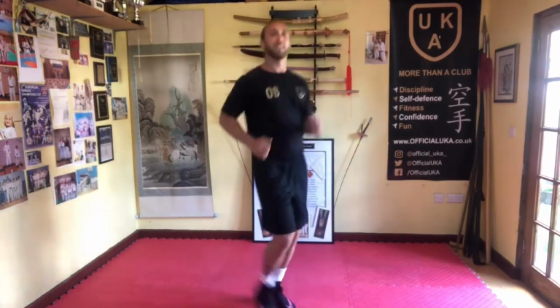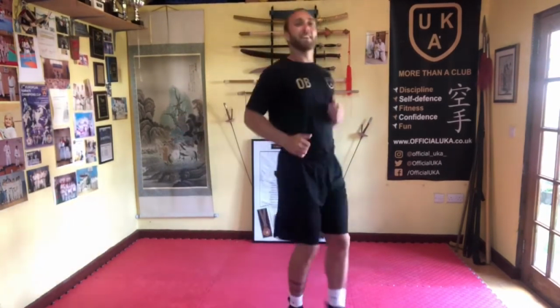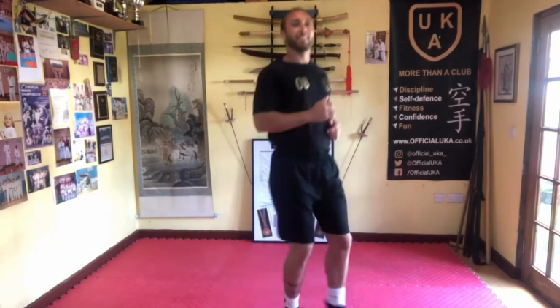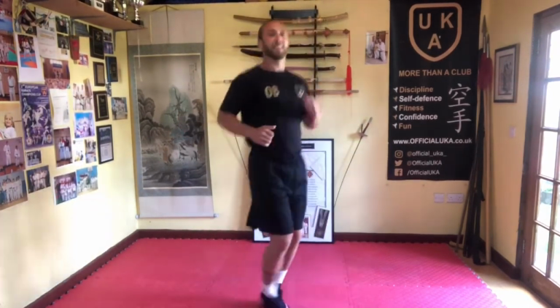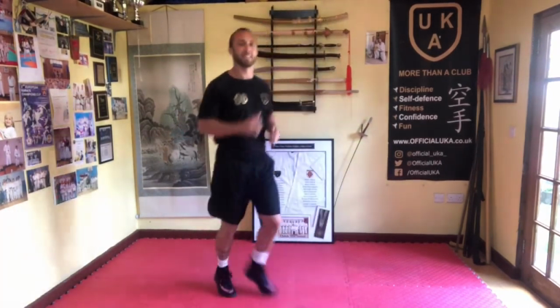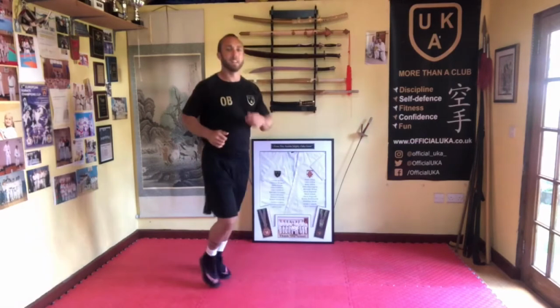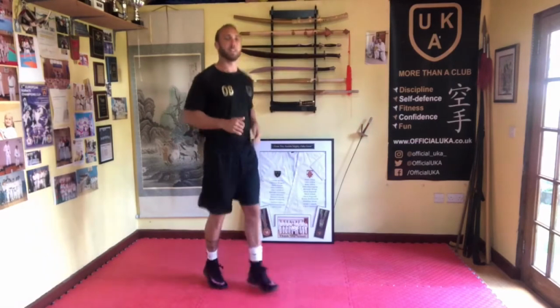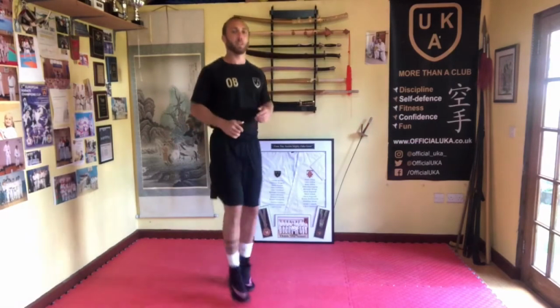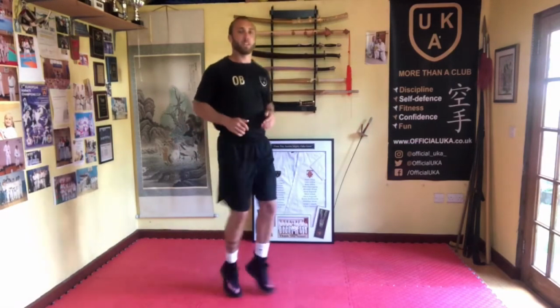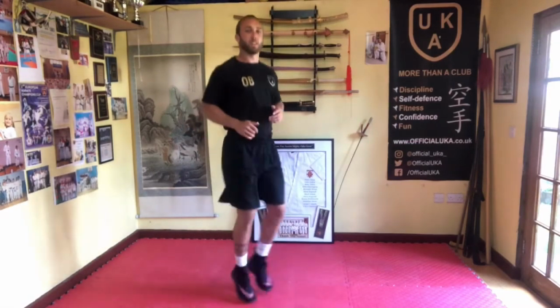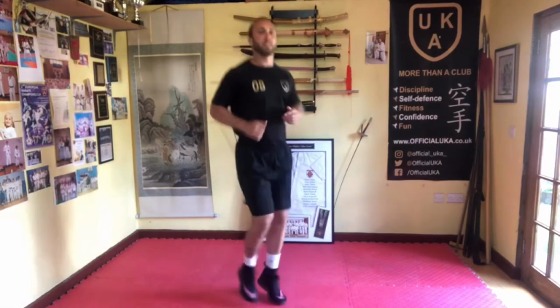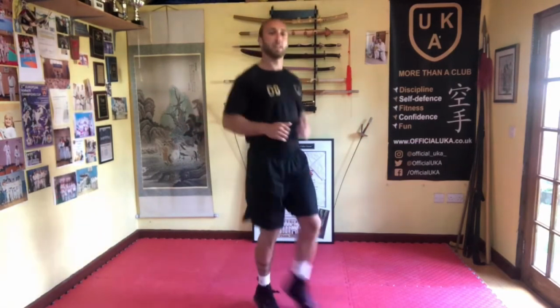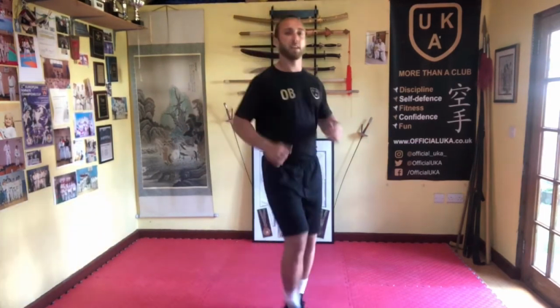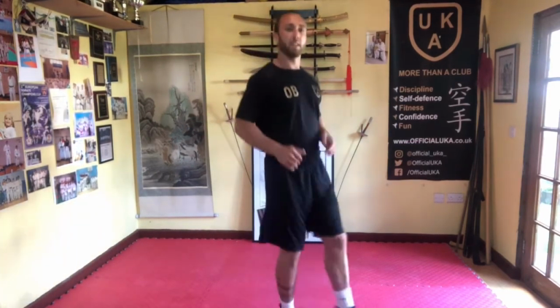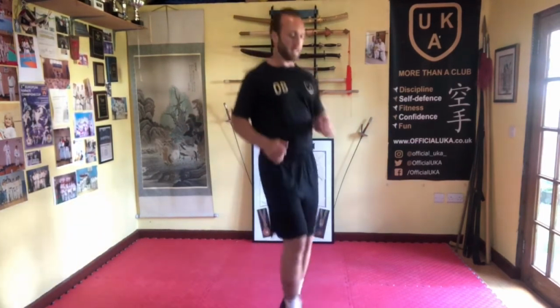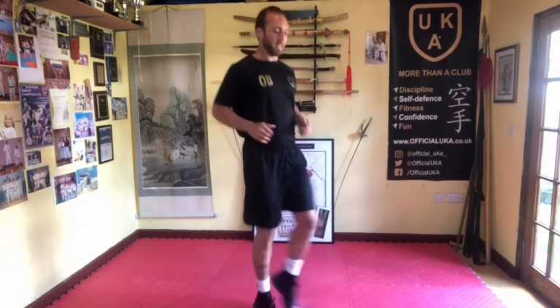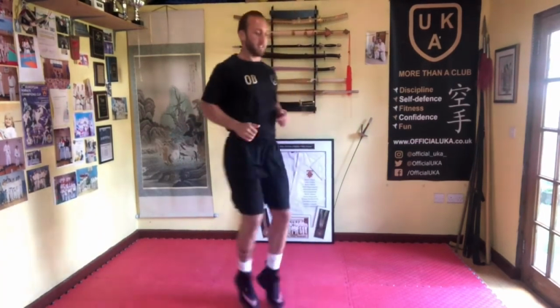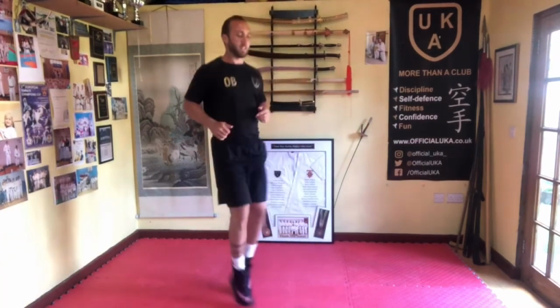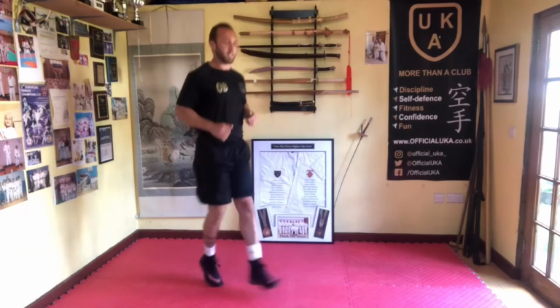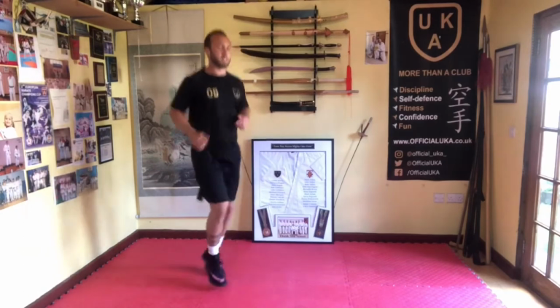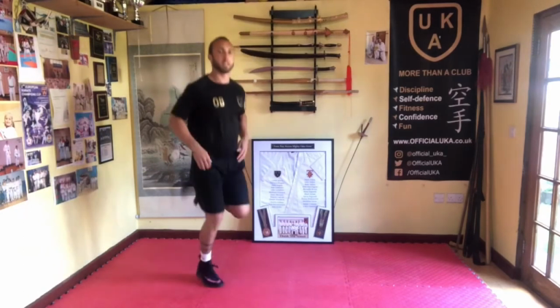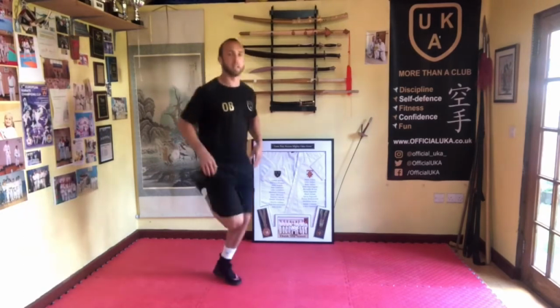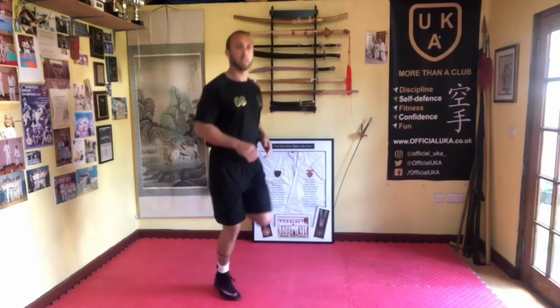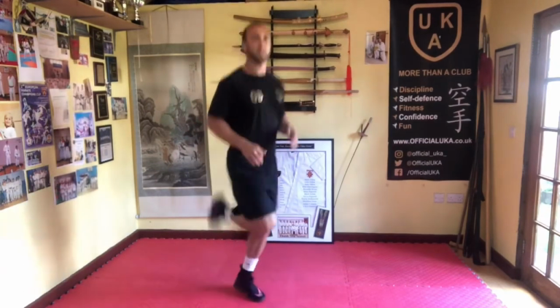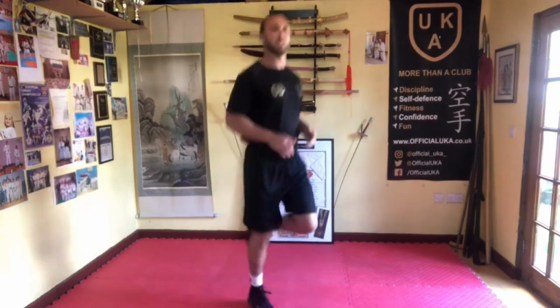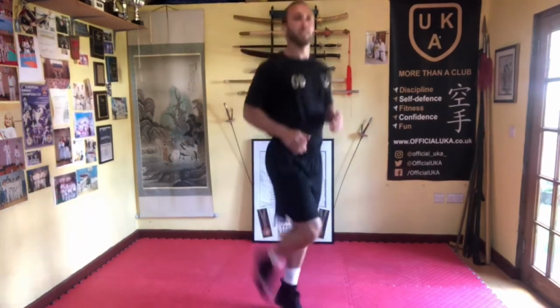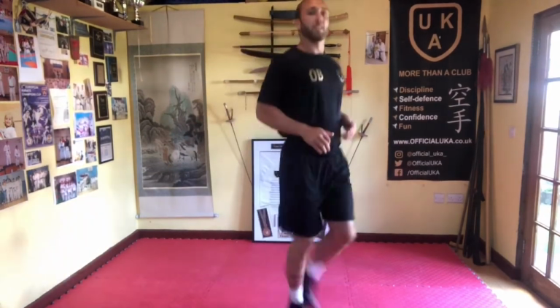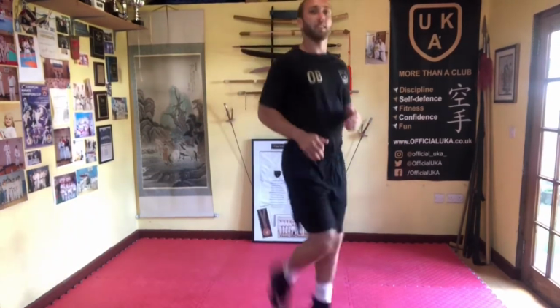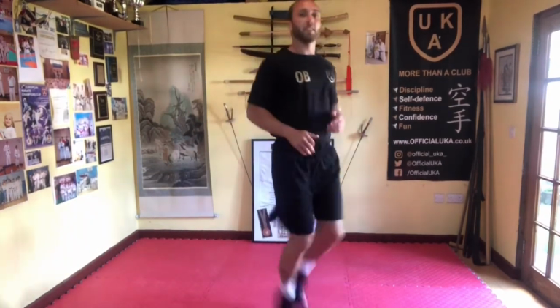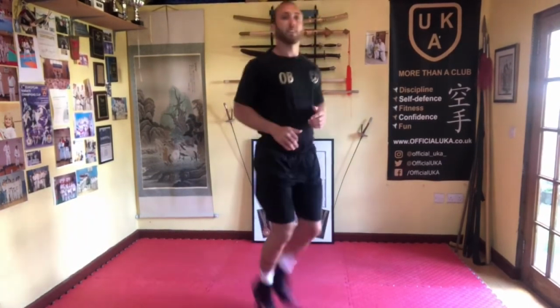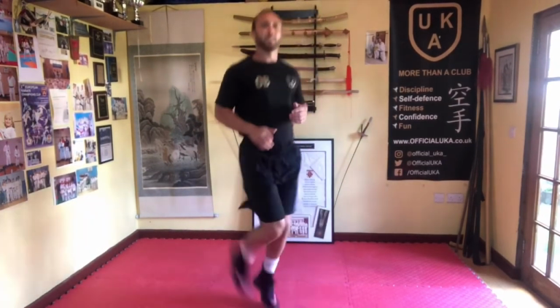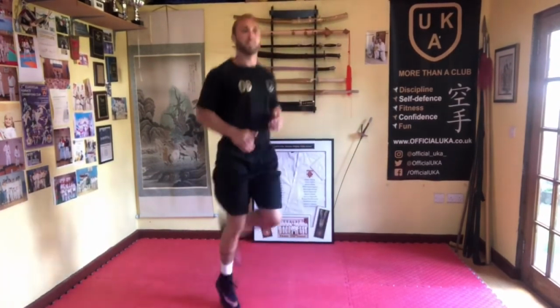And now we're going to get the toes out in front, little toe flicks. Good, and heels up next, heels up. Nice and easy, nice and relaxed.